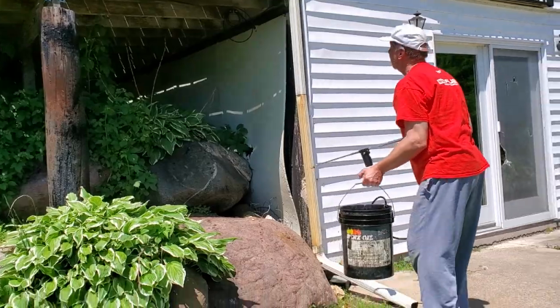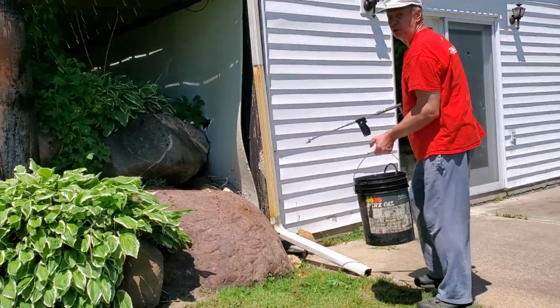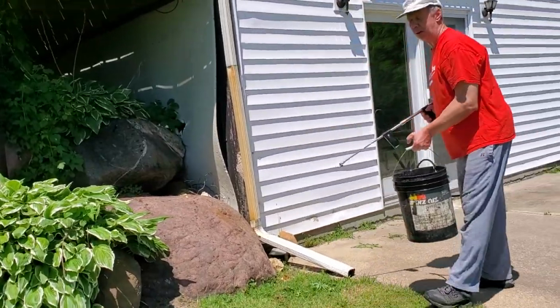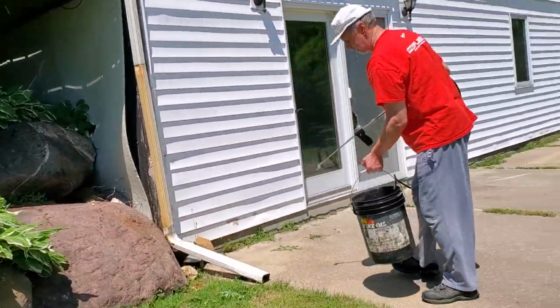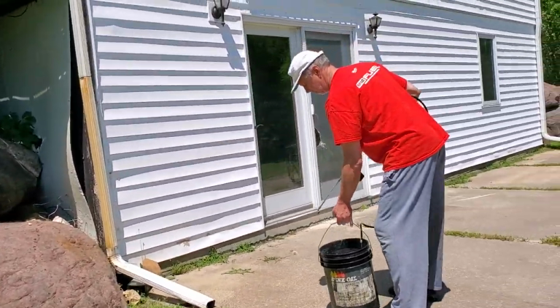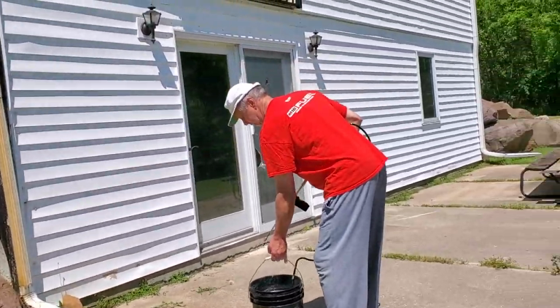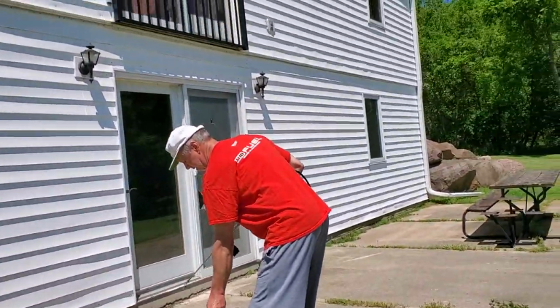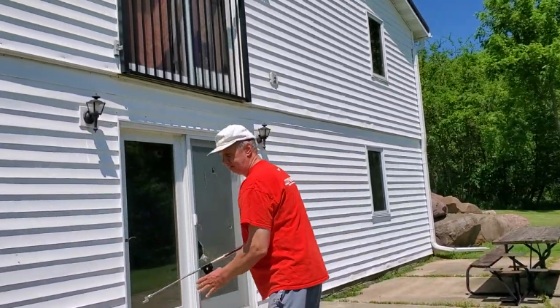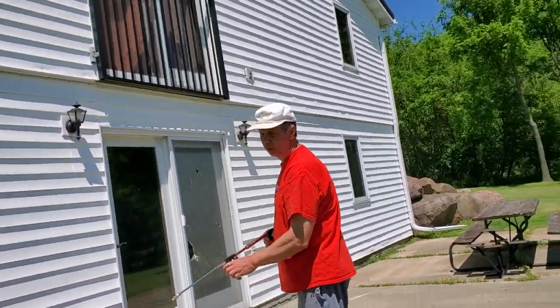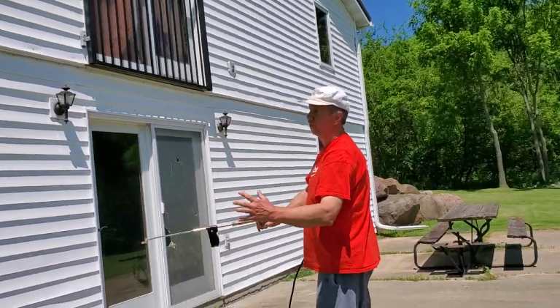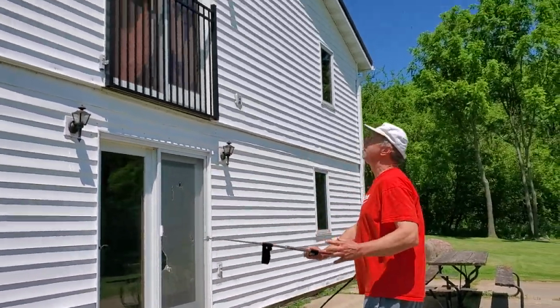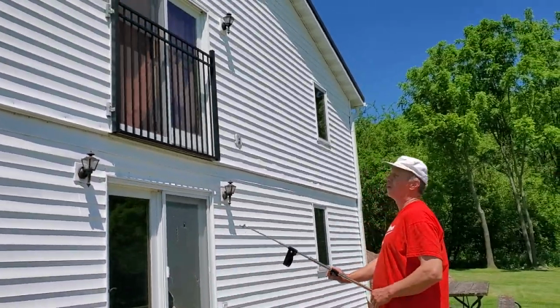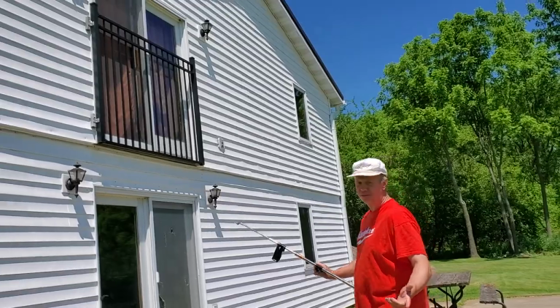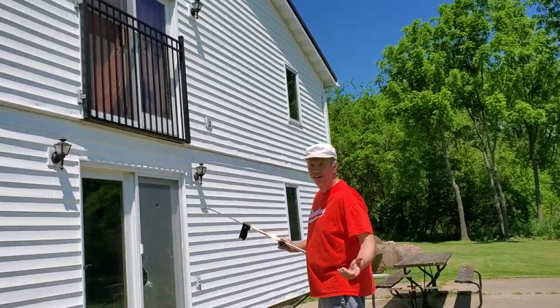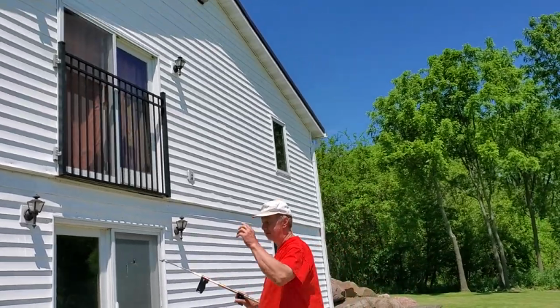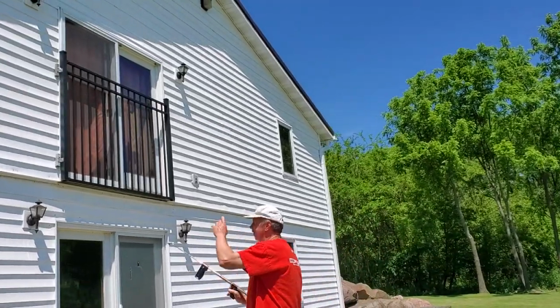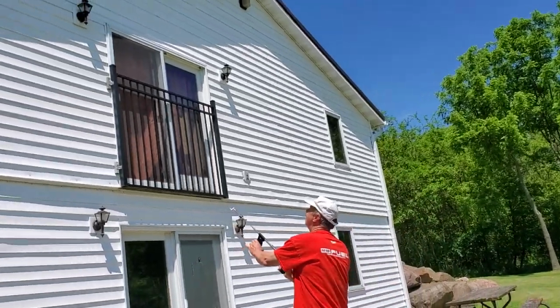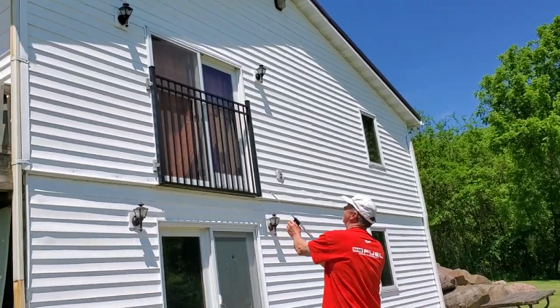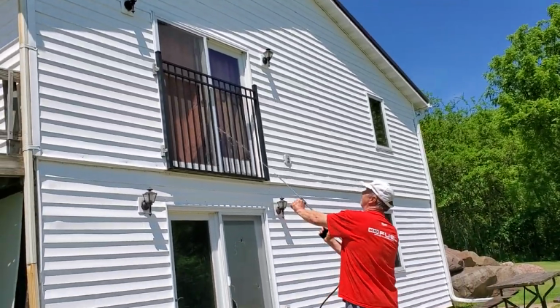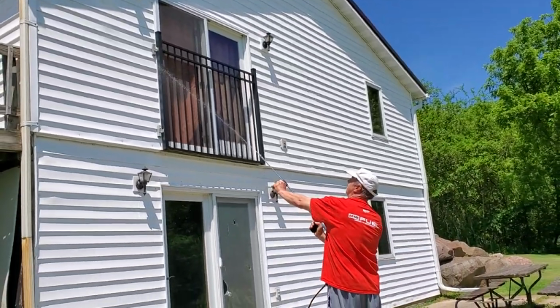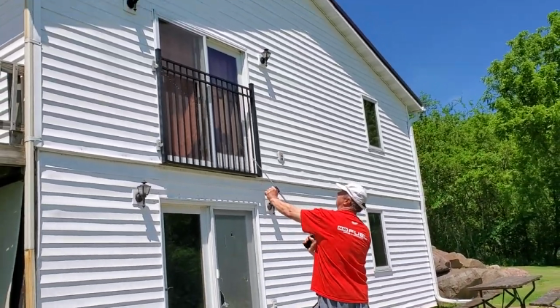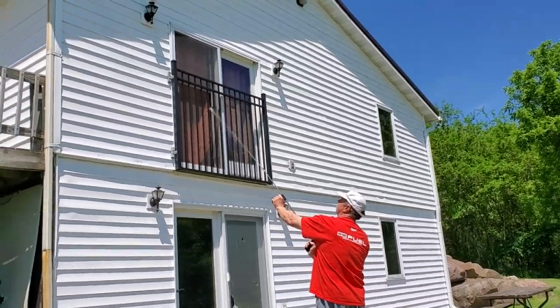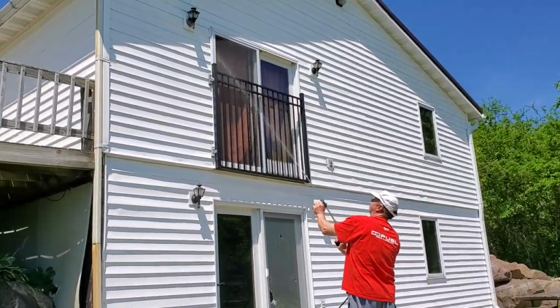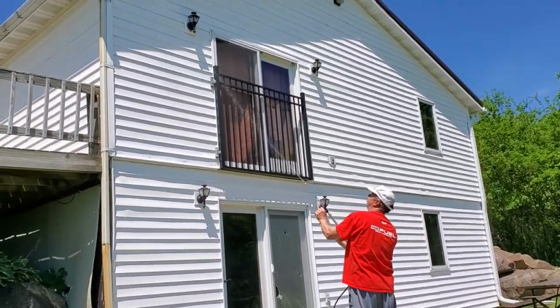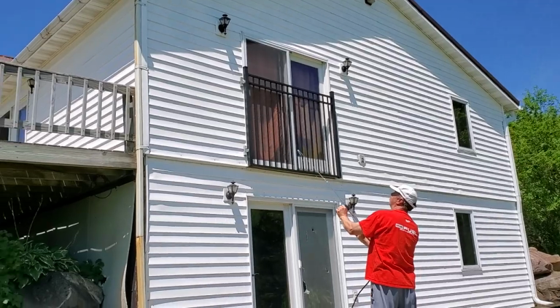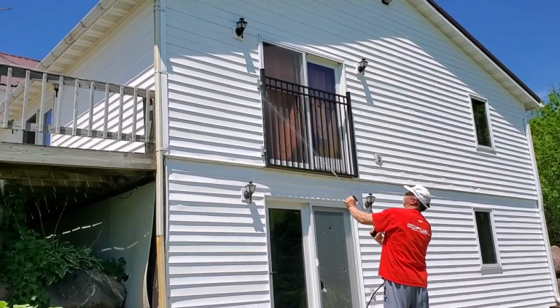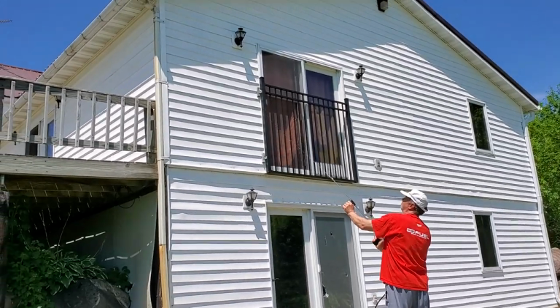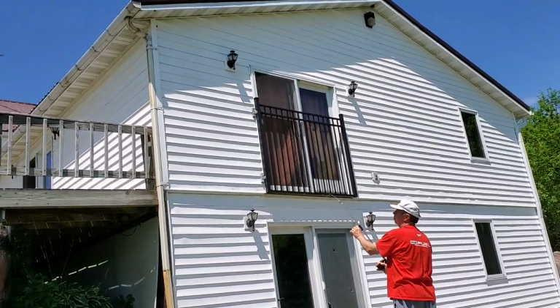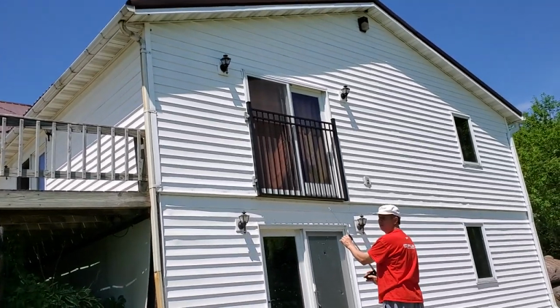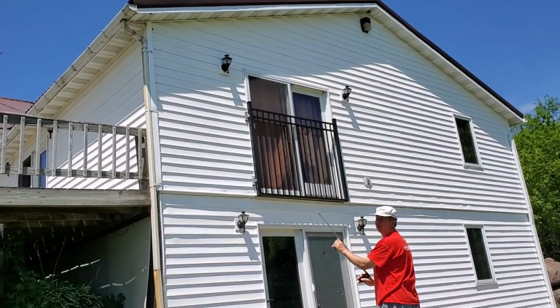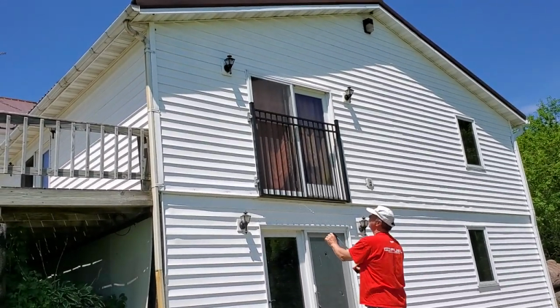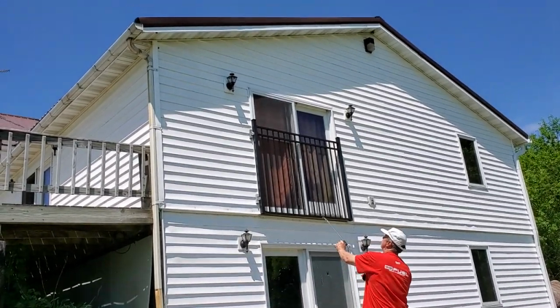Now we'll shoot some up high, and you want to make sure you're away from it so it doesn't fall down on your face. See, I'm getting up there about 15 to 20 feet.